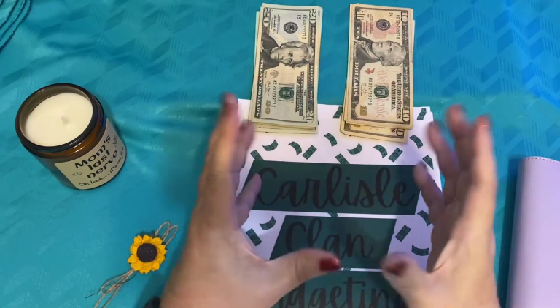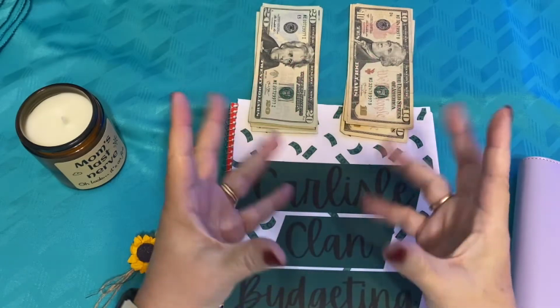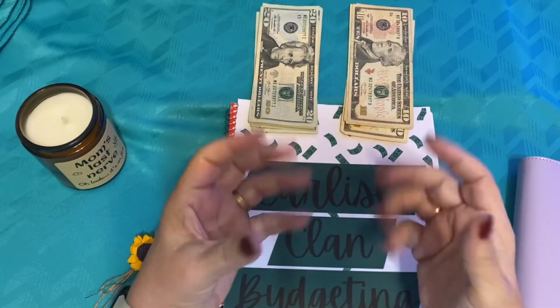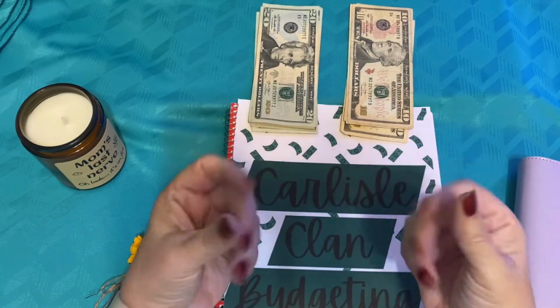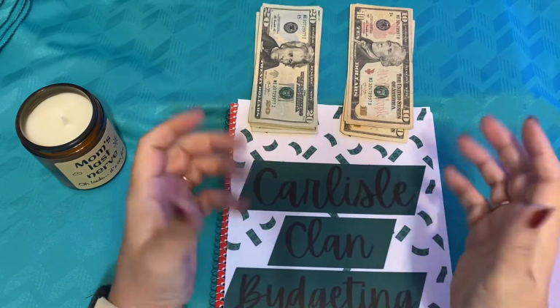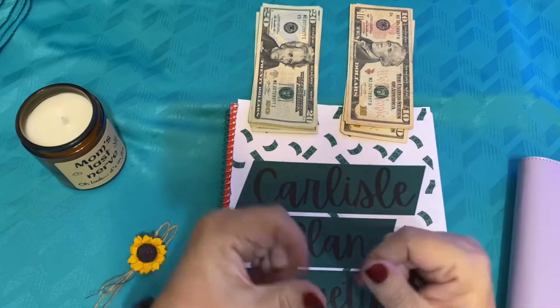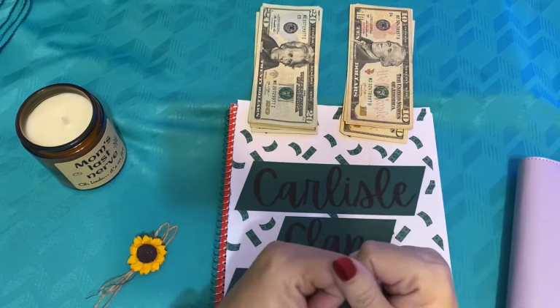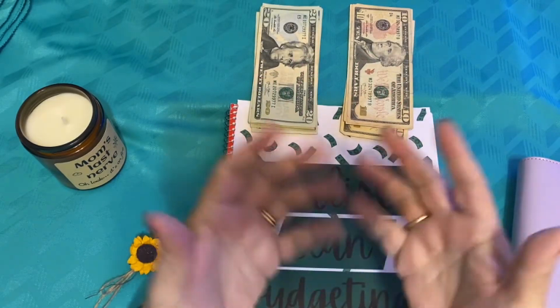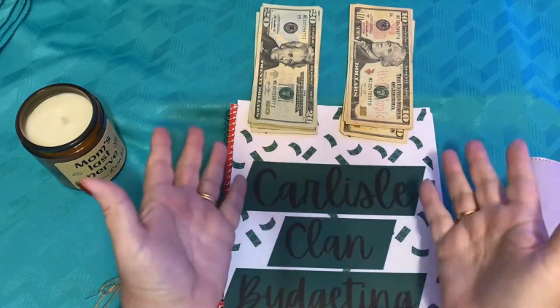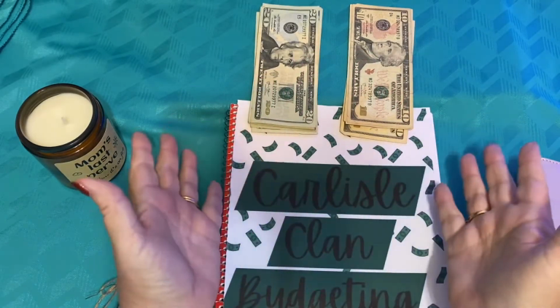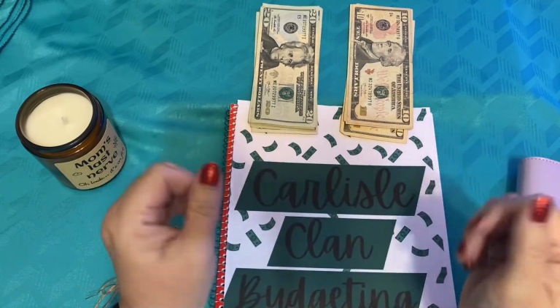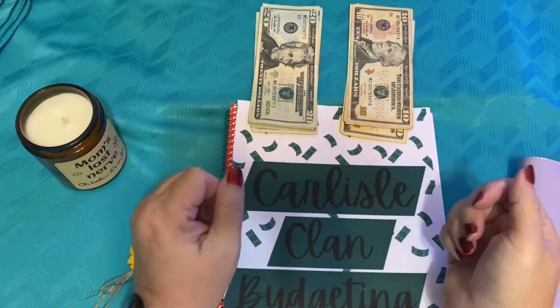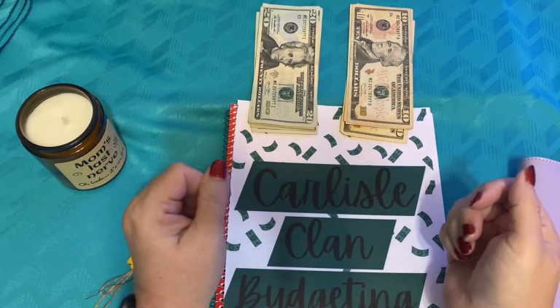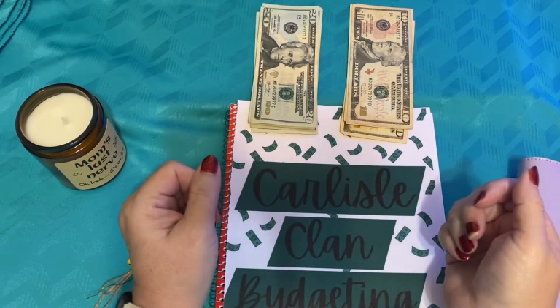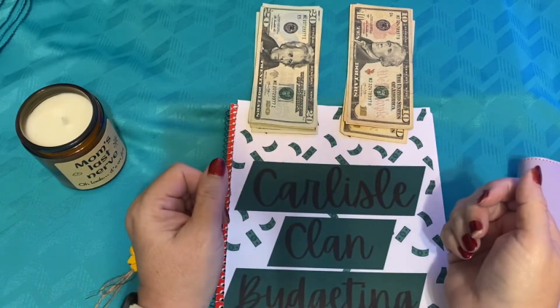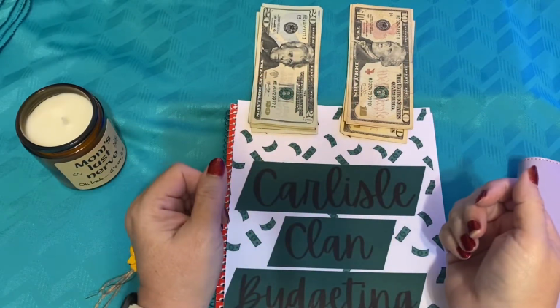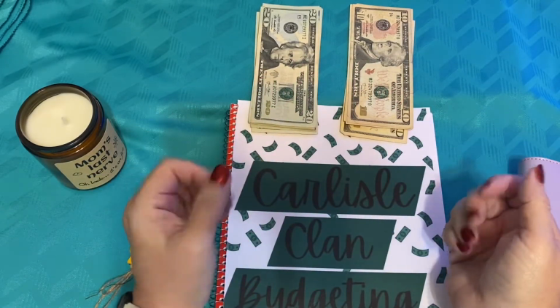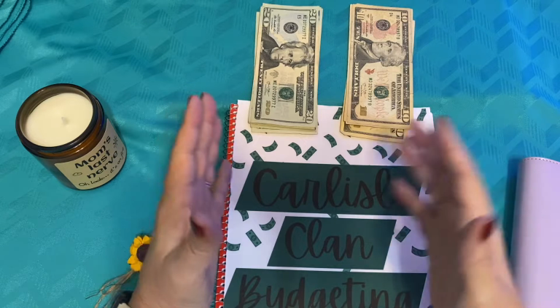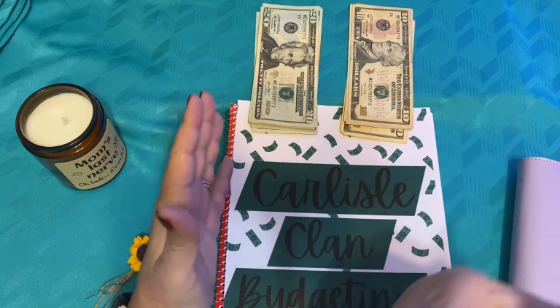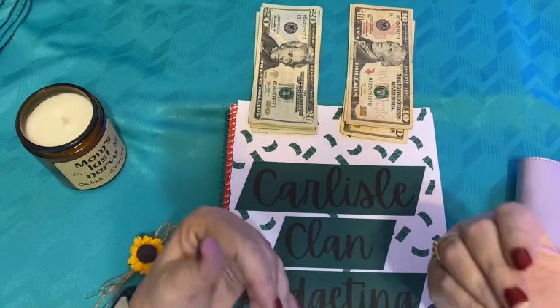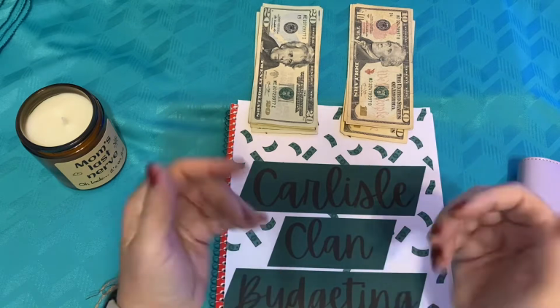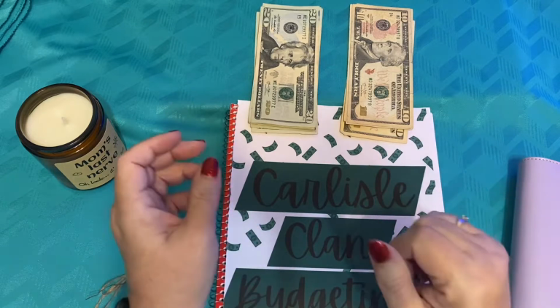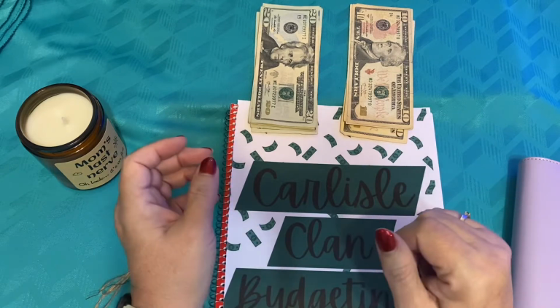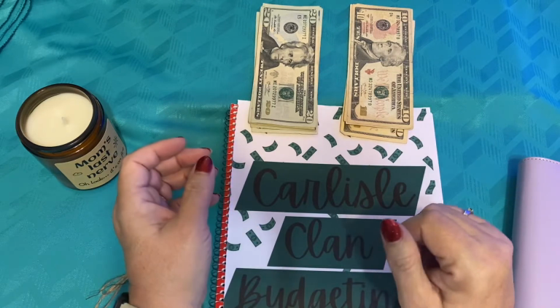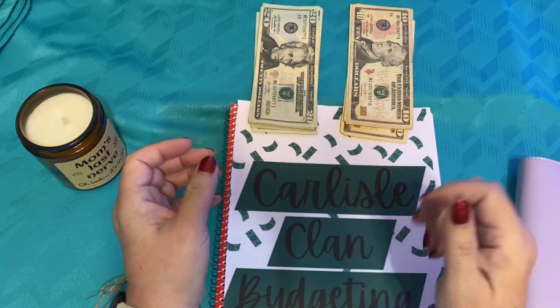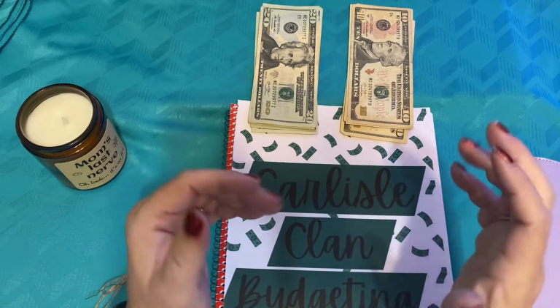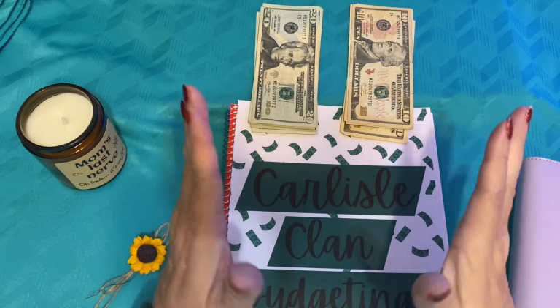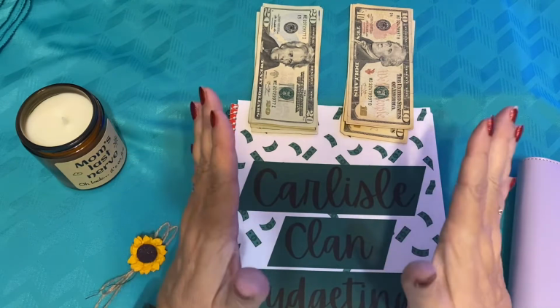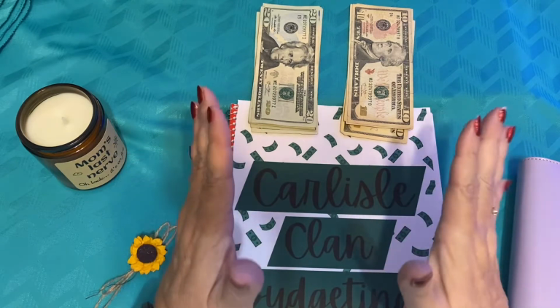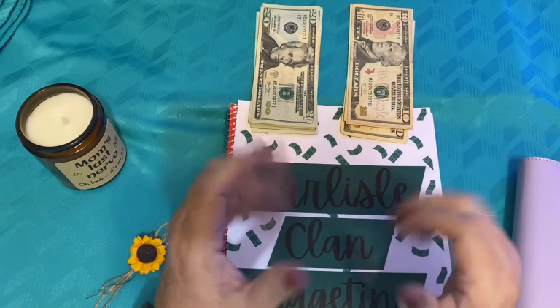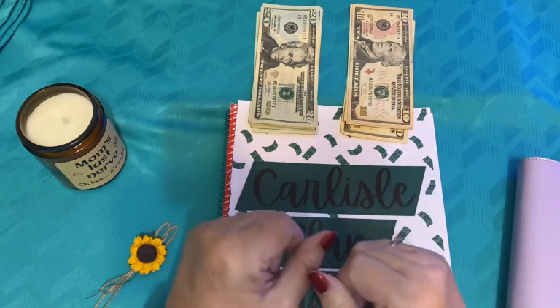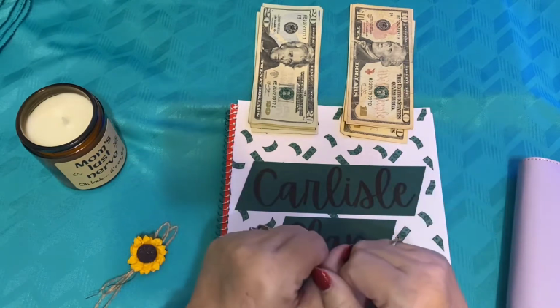Hello, hello, hello everybody. Welcome to Carlisle Clan Budgeting. I am your lovely hostess Pat and I'm so excited you're here.